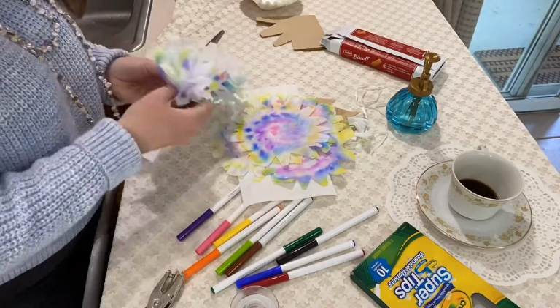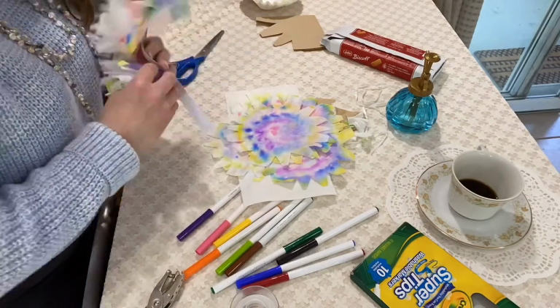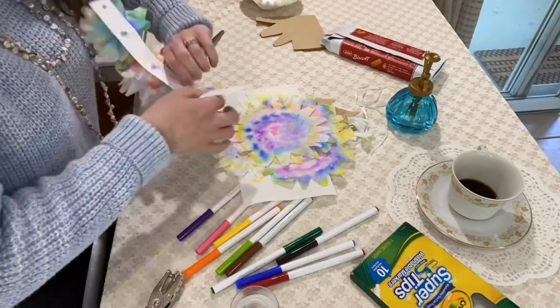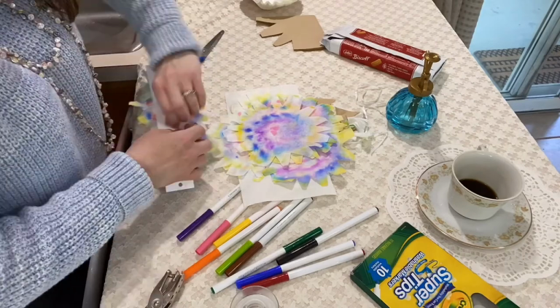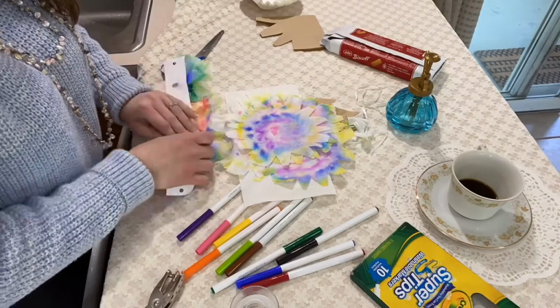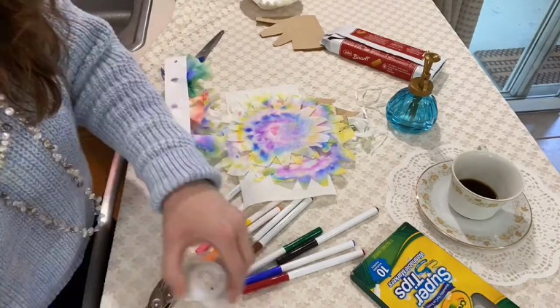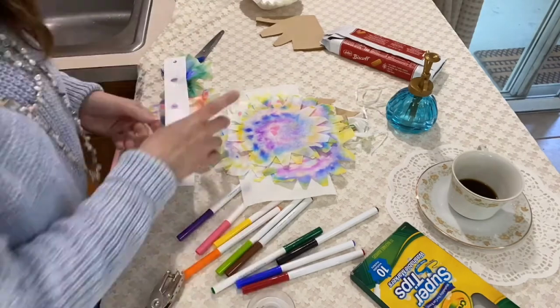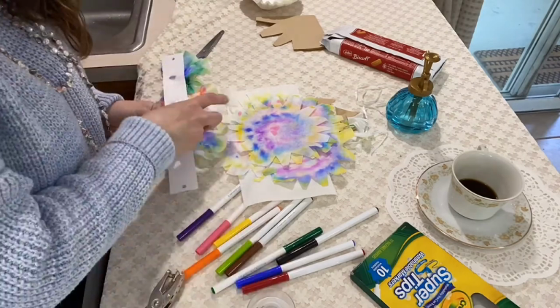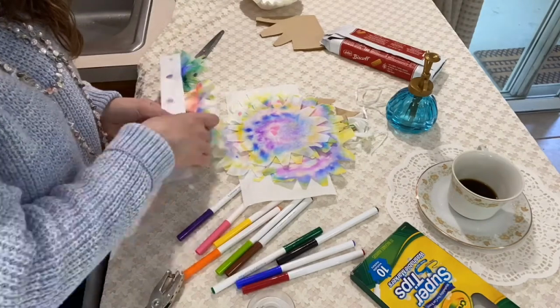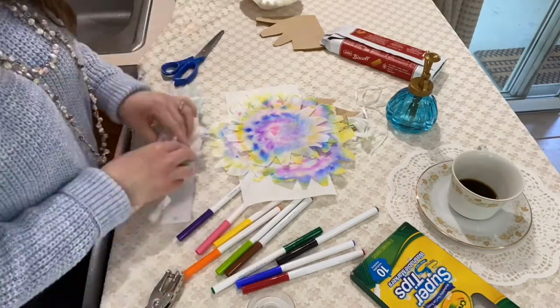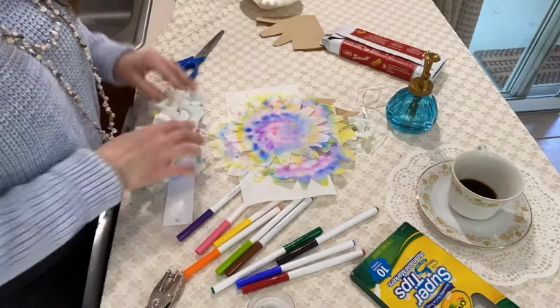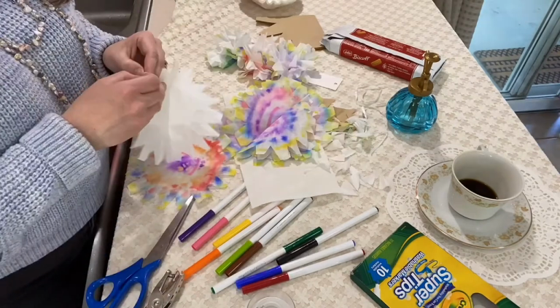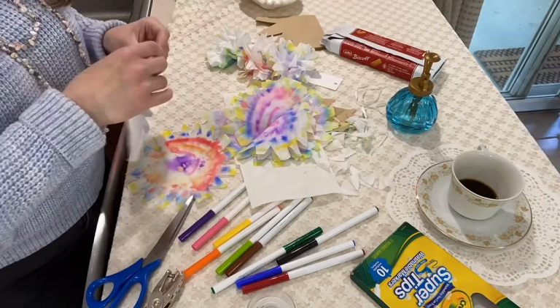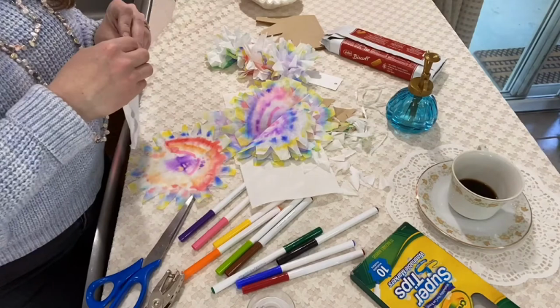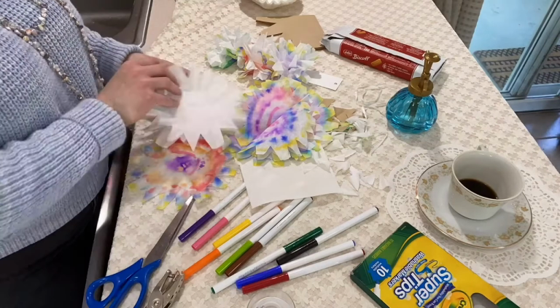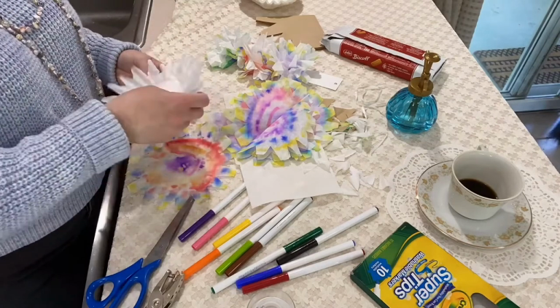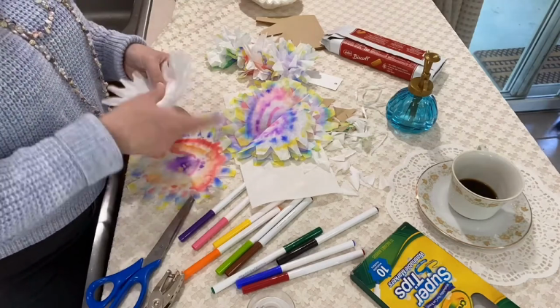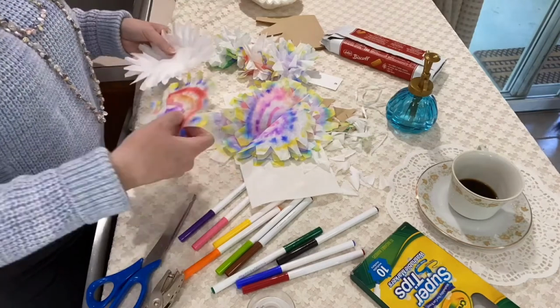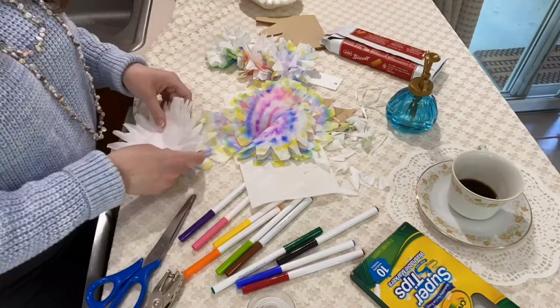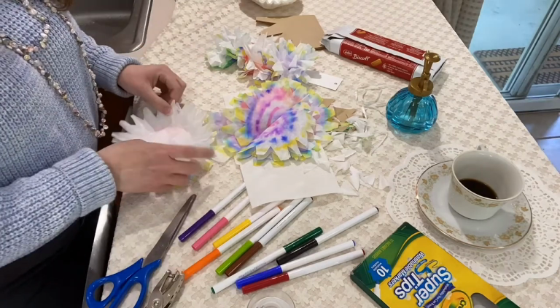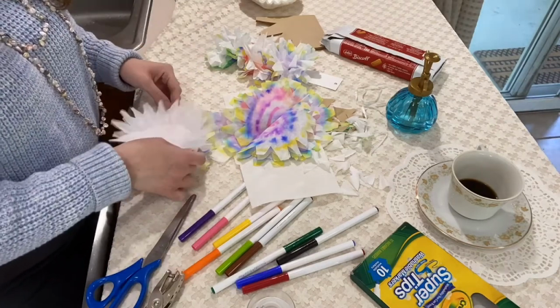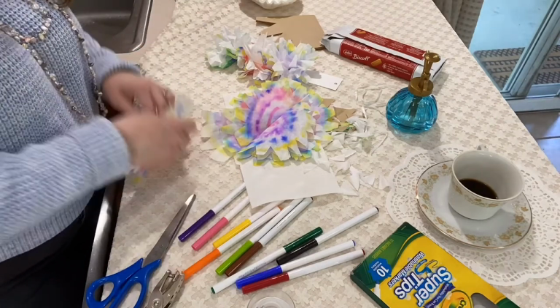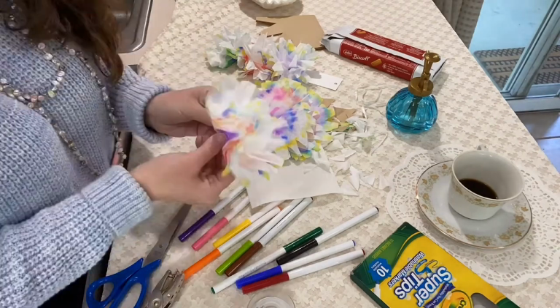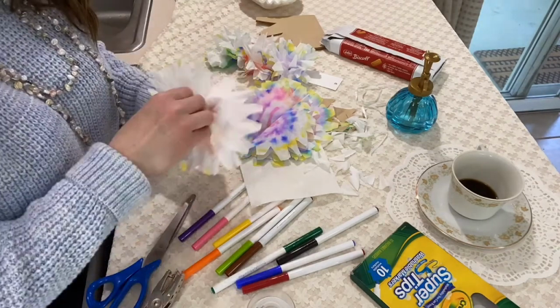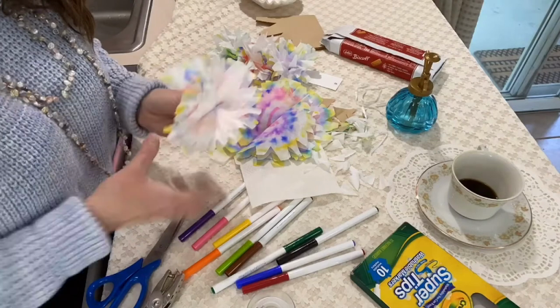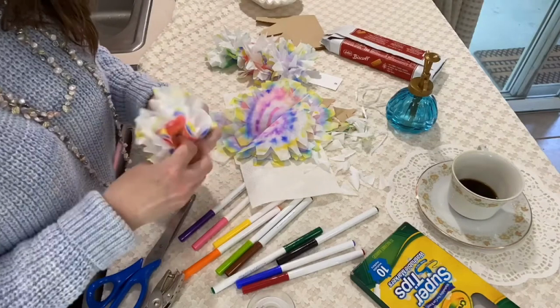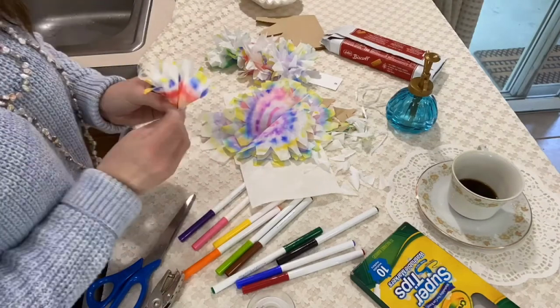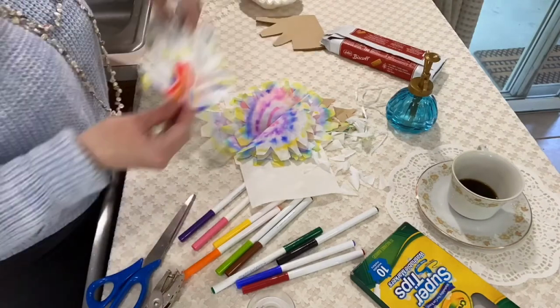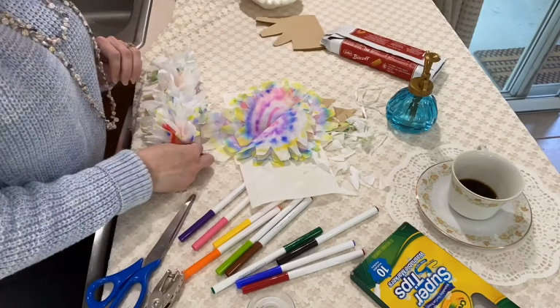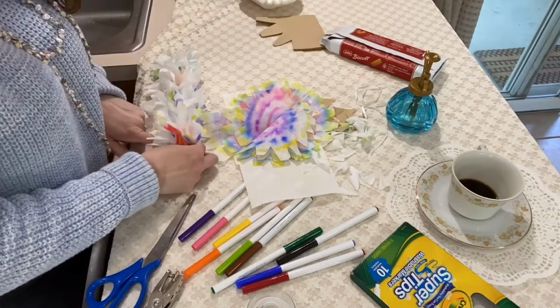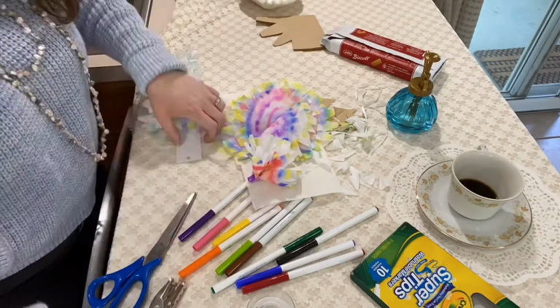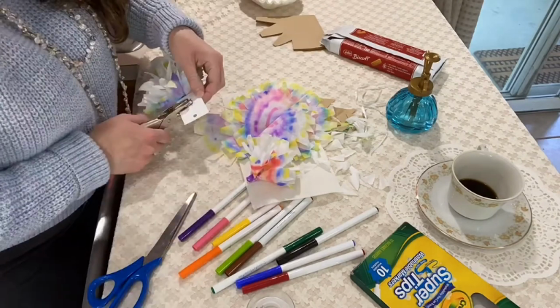I did that the first time and then they were way too far apart and you could see the white paper behind it, and that was not a good time. So you make however many flowers you want. I put just white coffee filters in the middle of my flowers, but you don't have to — you can make them all colorful.